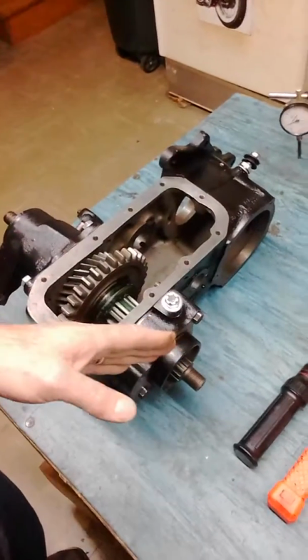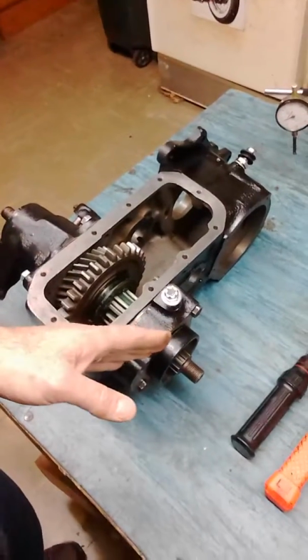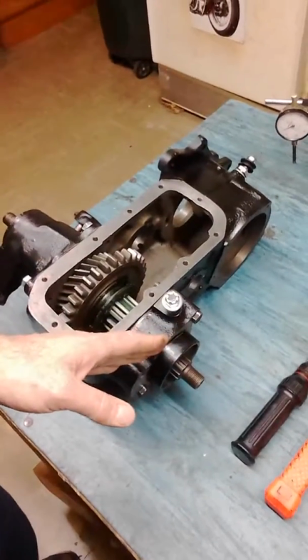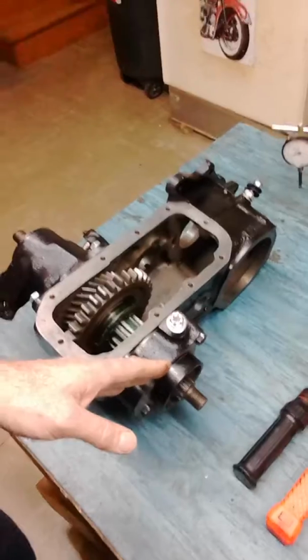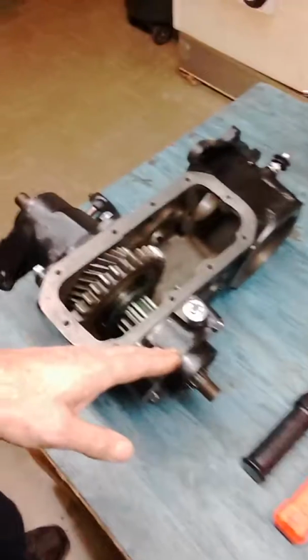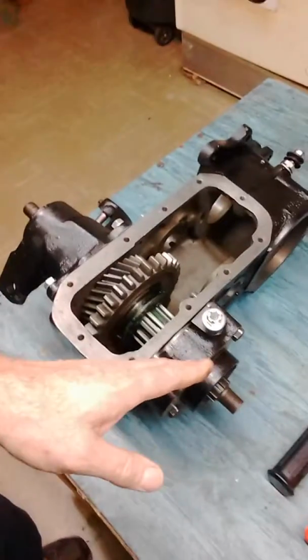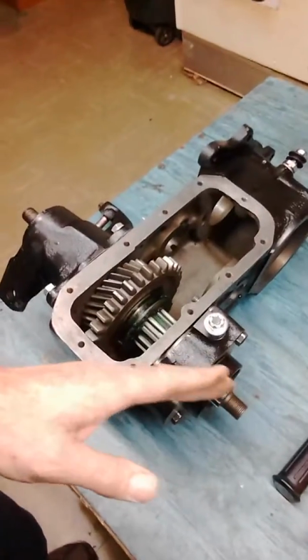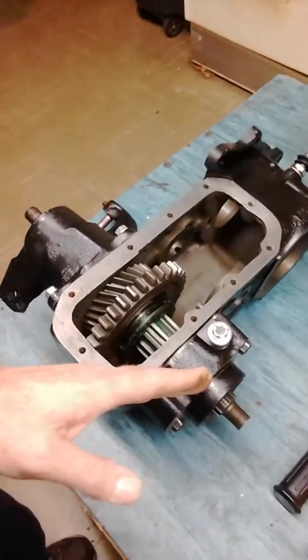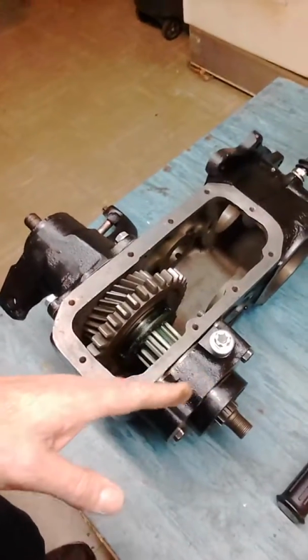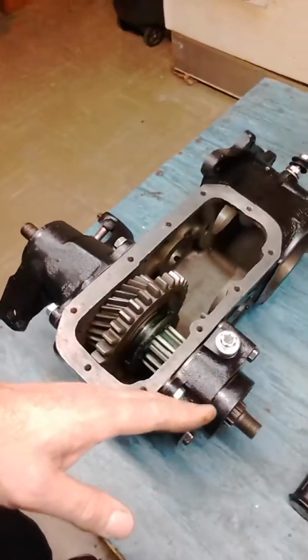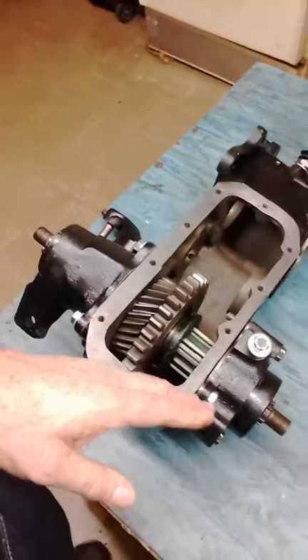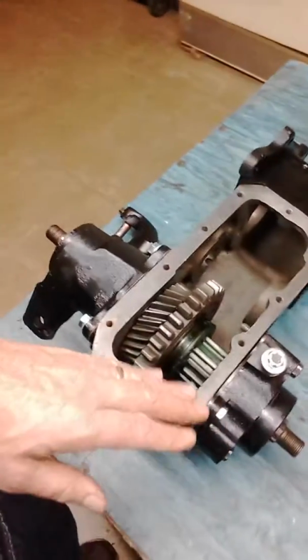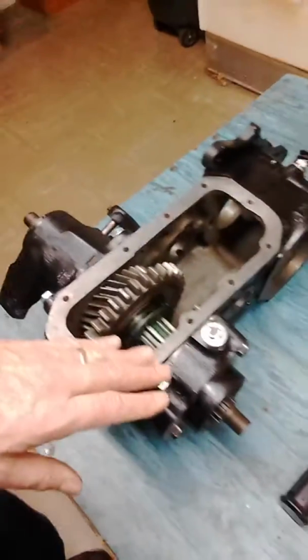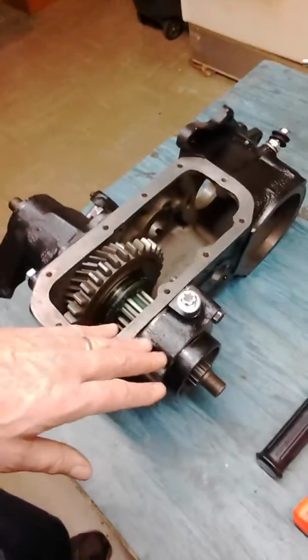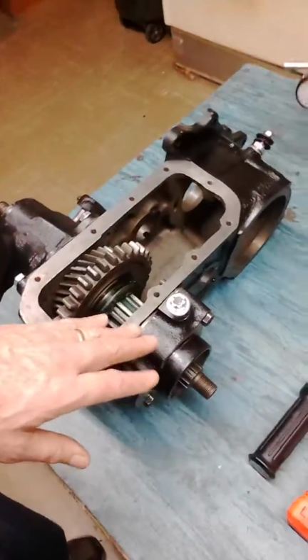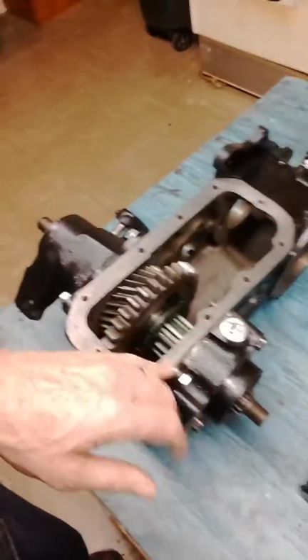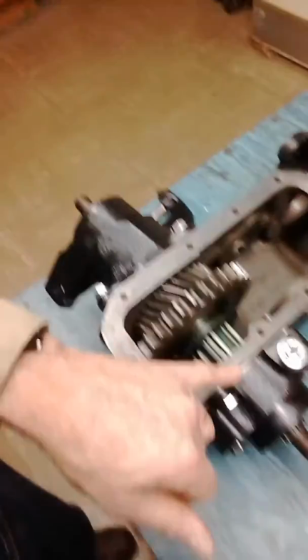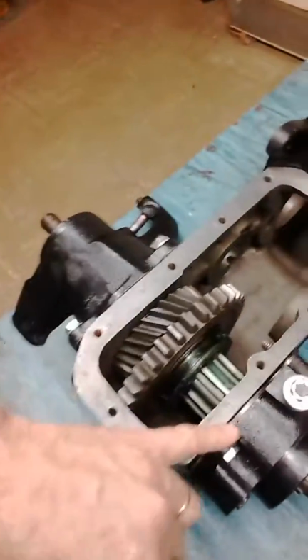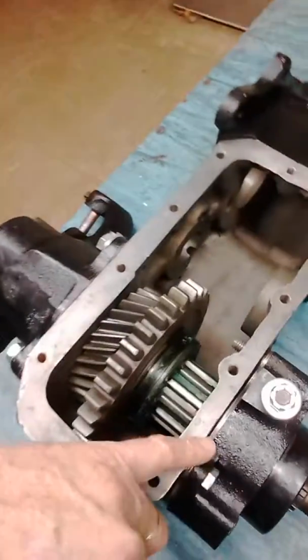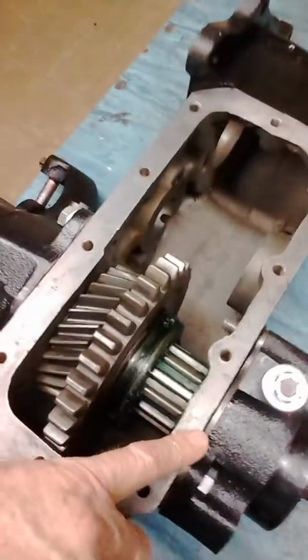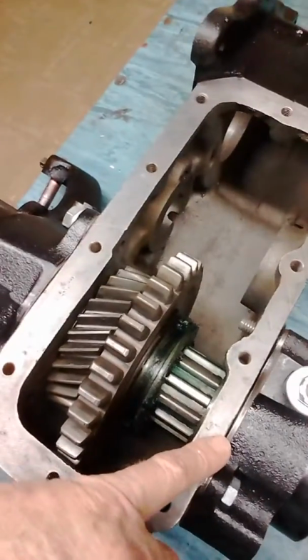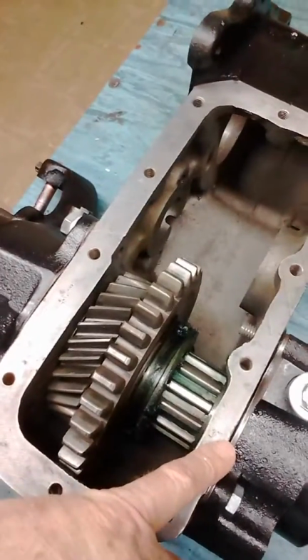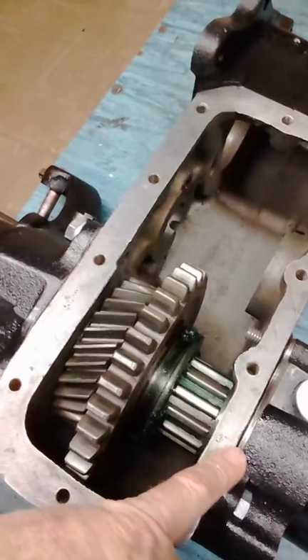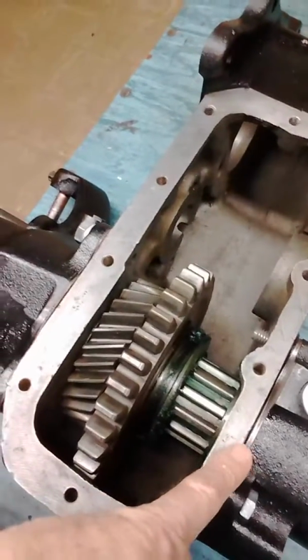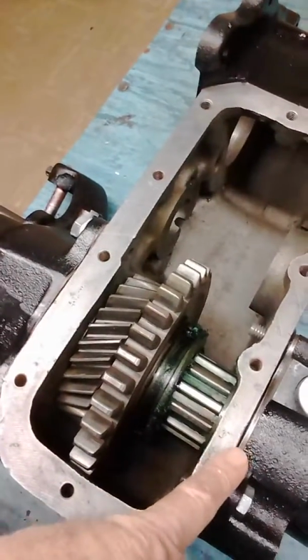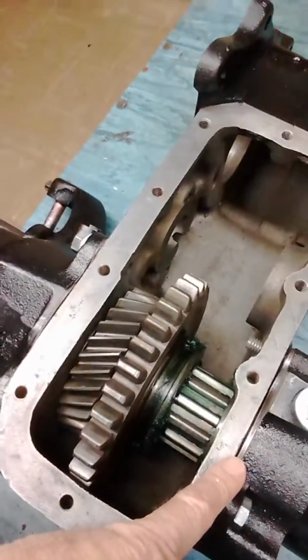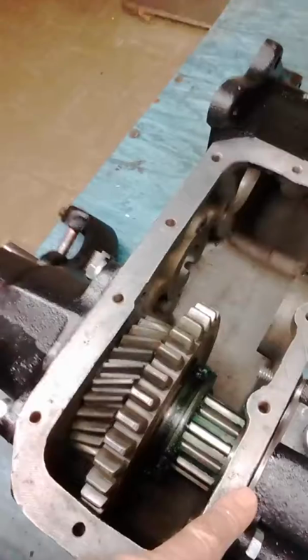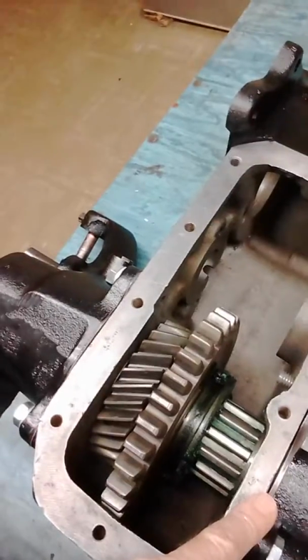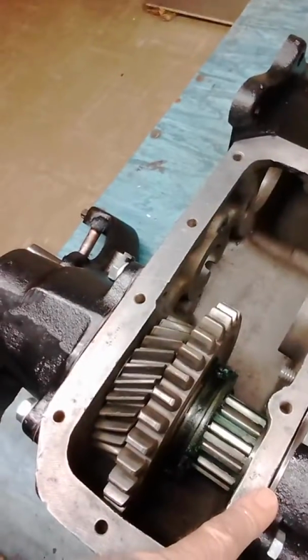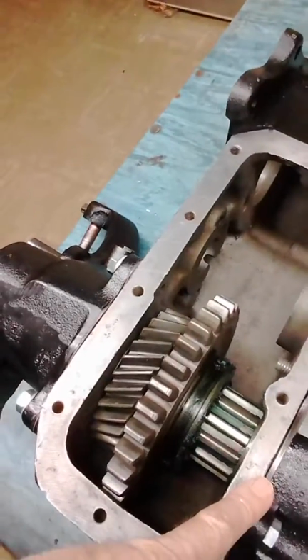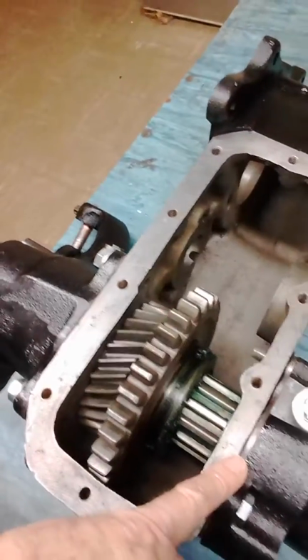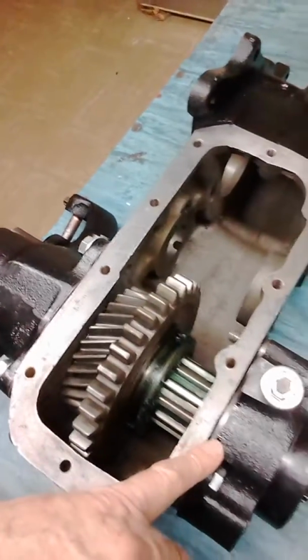I started out with 110 thousandths of shims and started sneaking up on it. I ended up using 97 thousandths of shims — you can see those right down there where my finger is. I used about 97 thousandths.